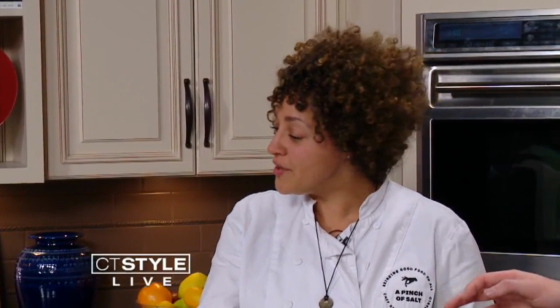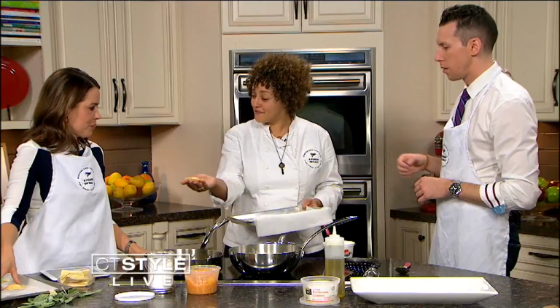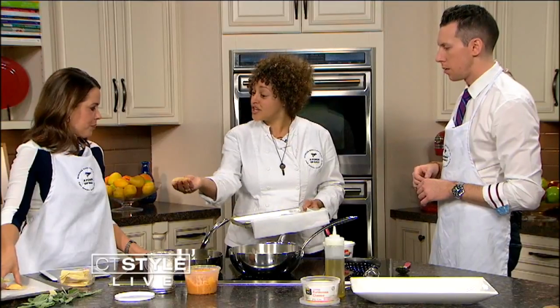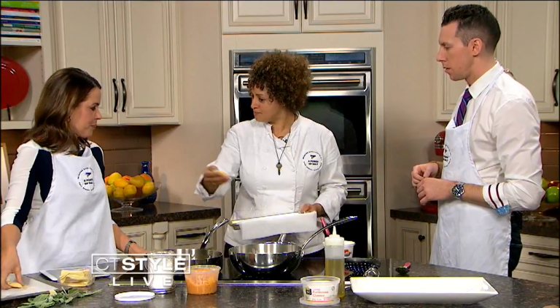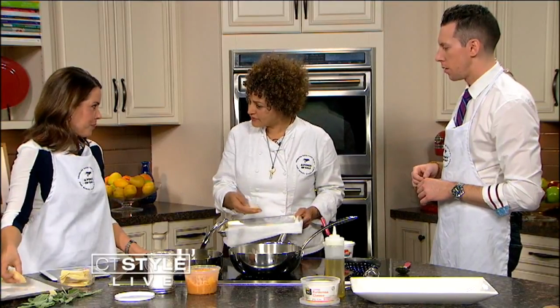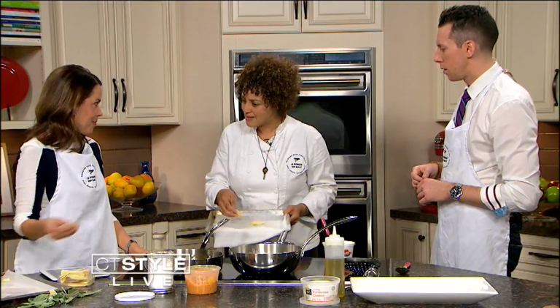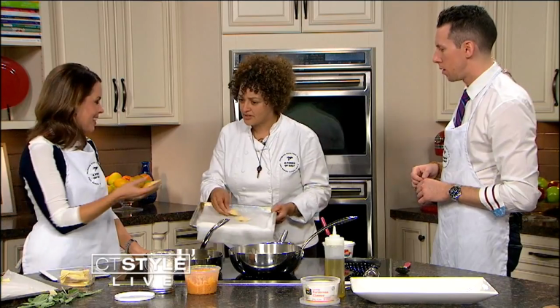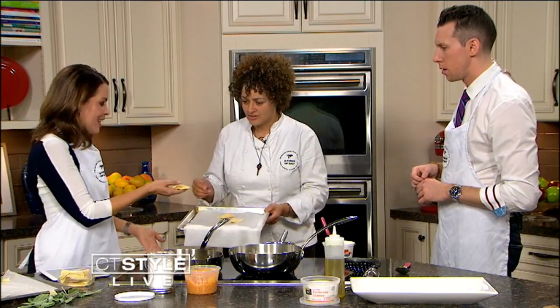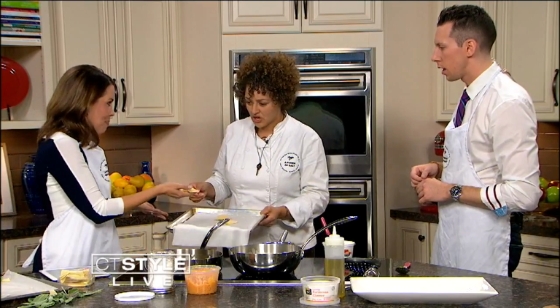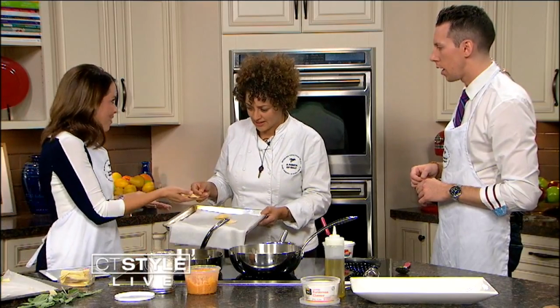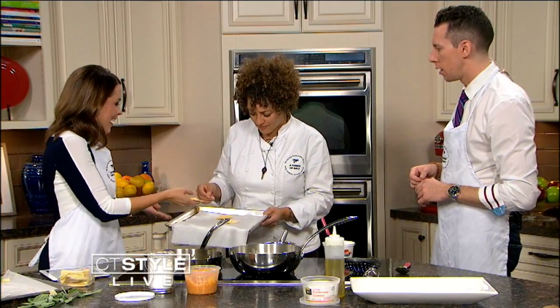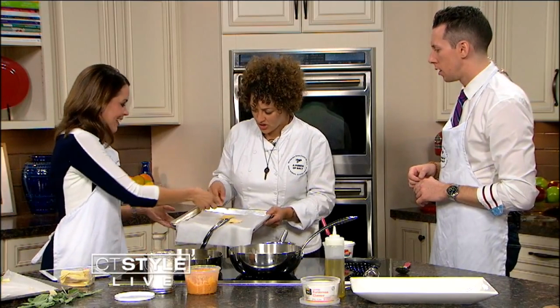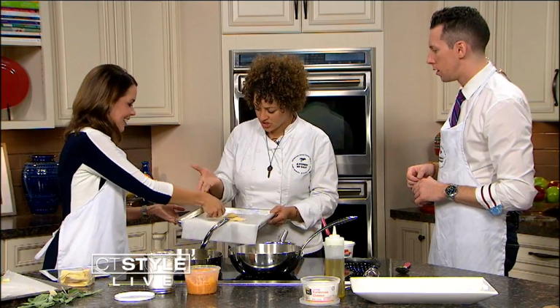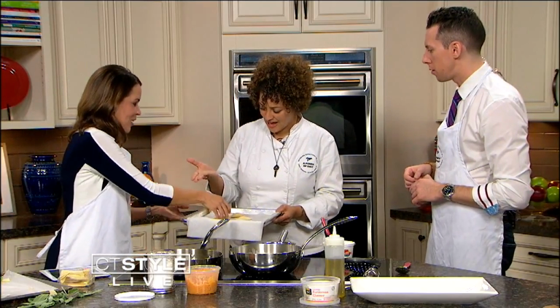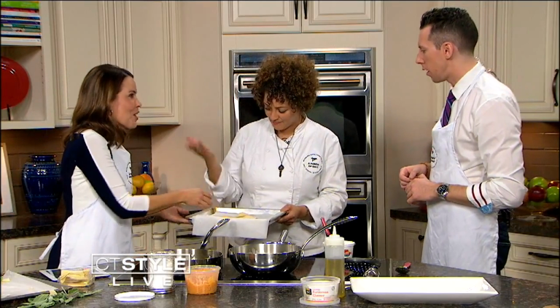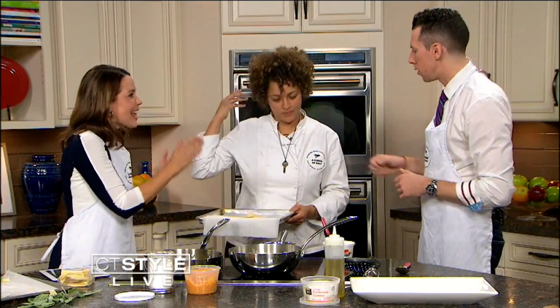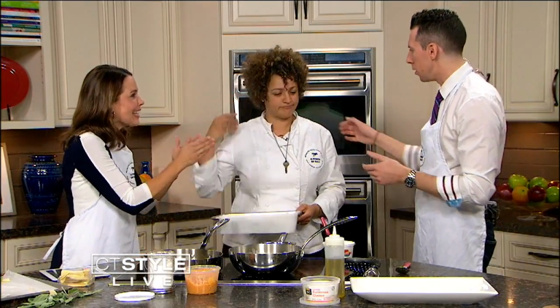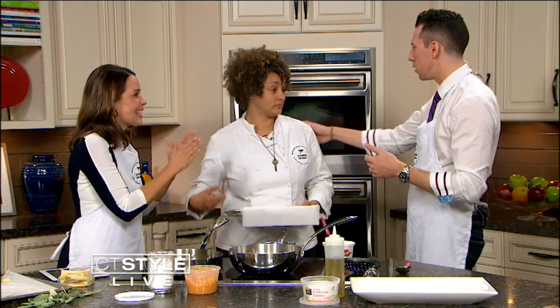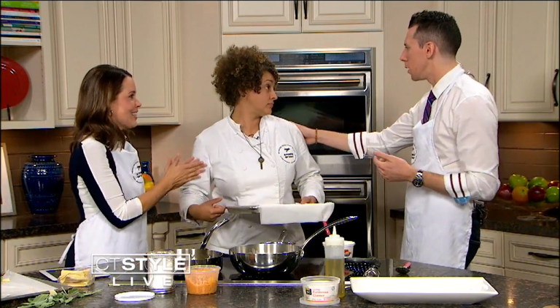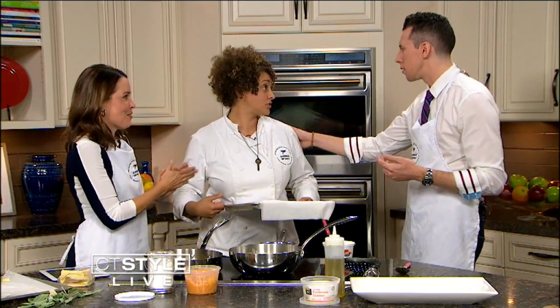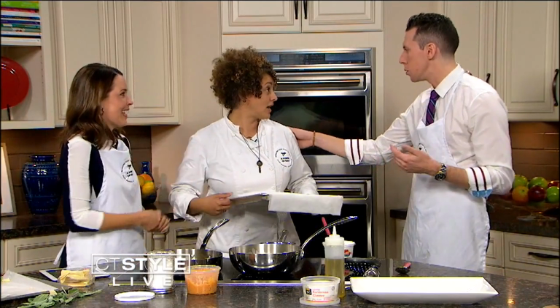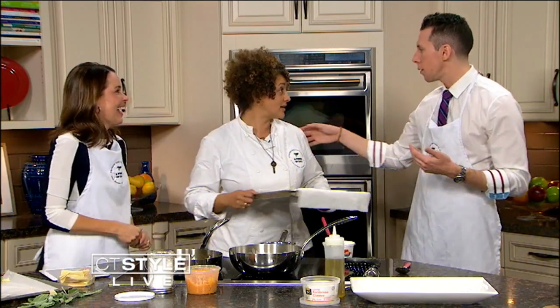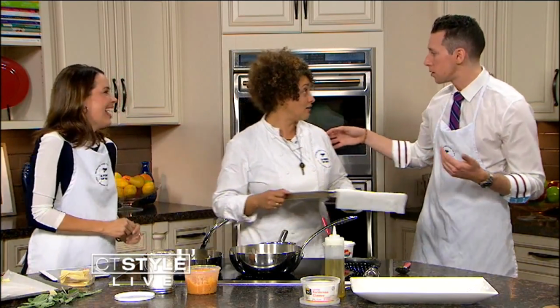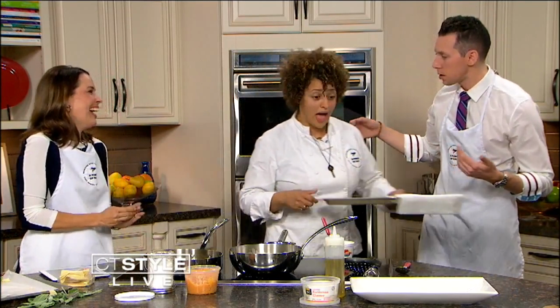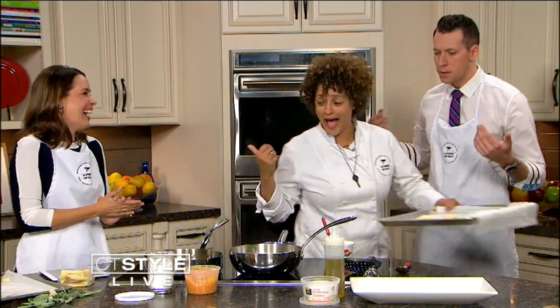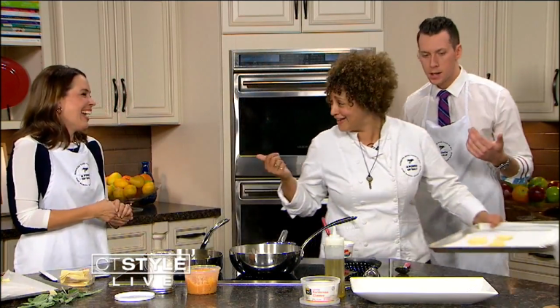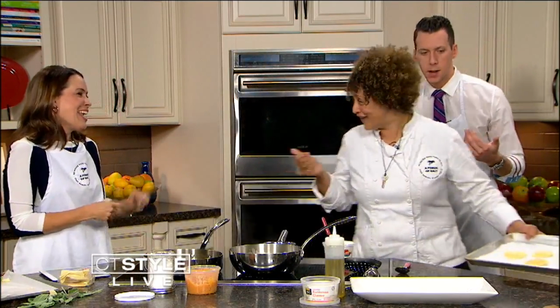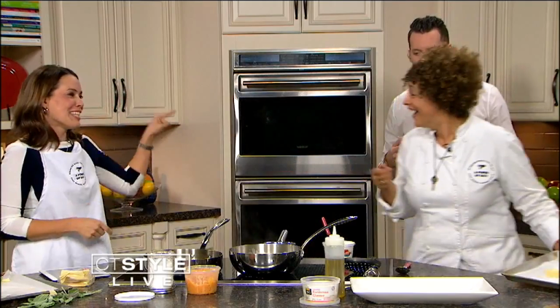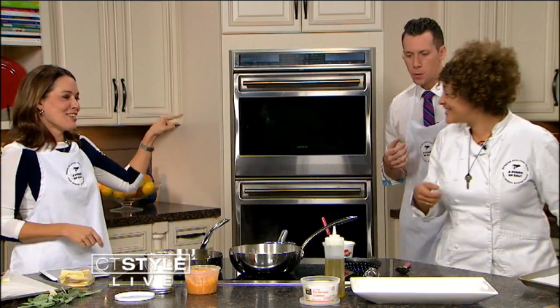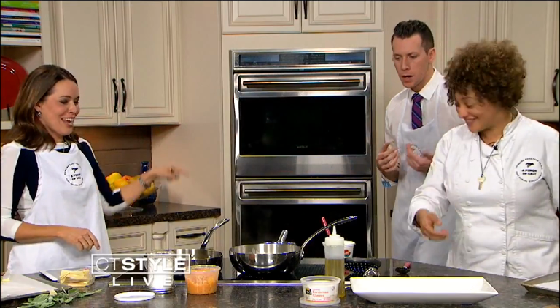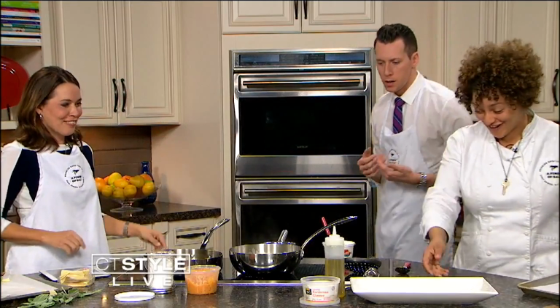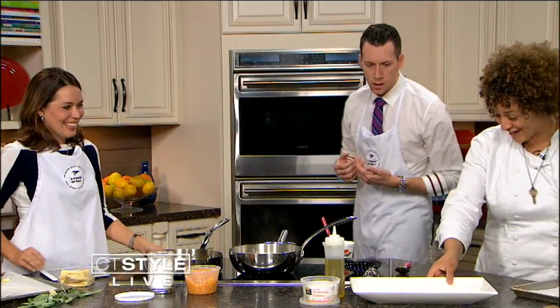So anyway, the finished dish — beautiful job! It's awesome. Good job. We're excelling in the kitchen this week. Do you need a sous chef or something? You did a great job.